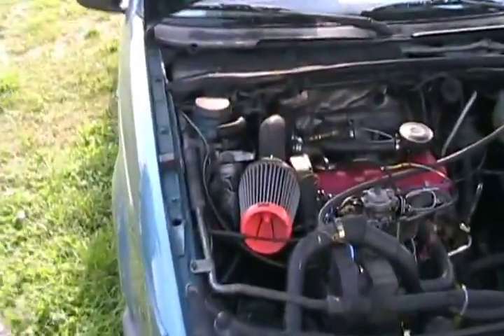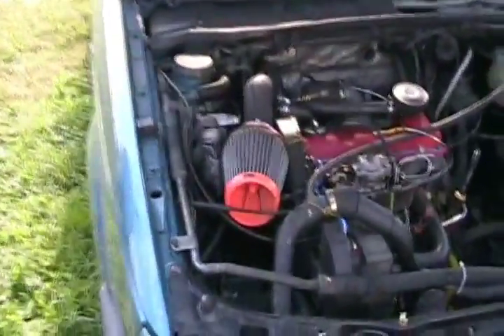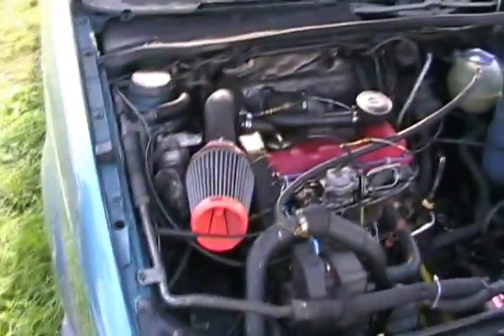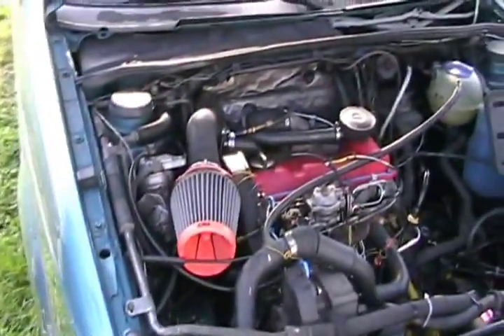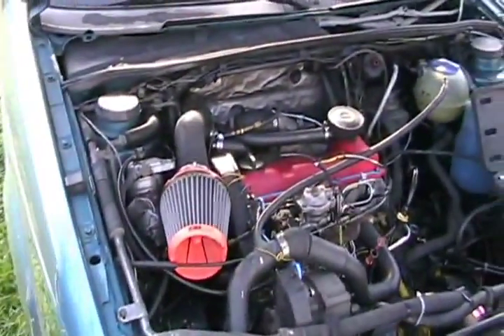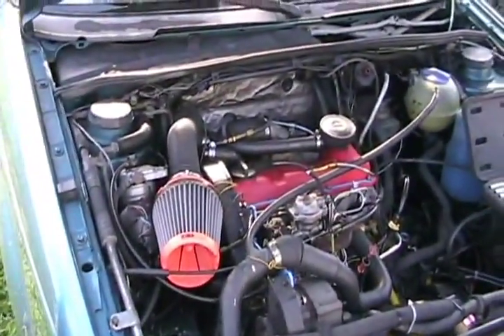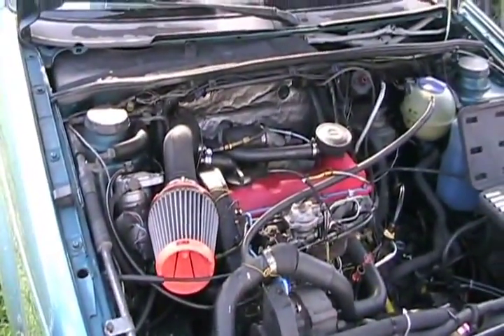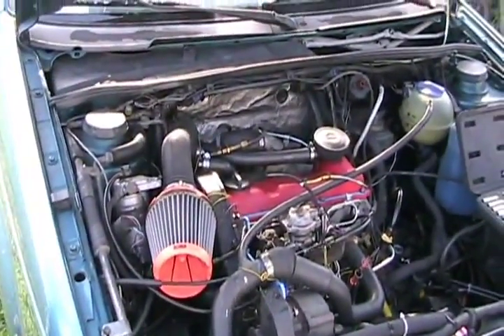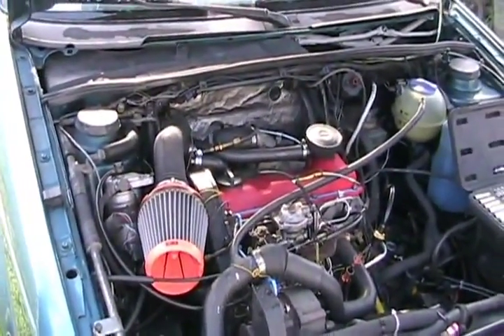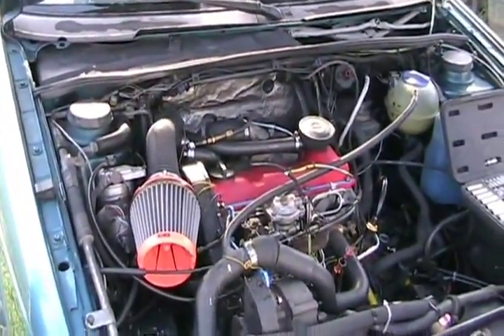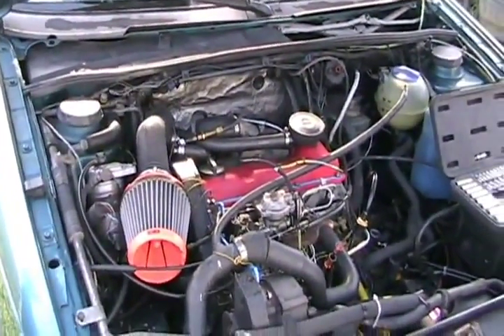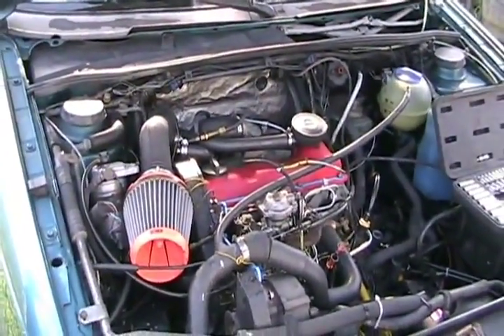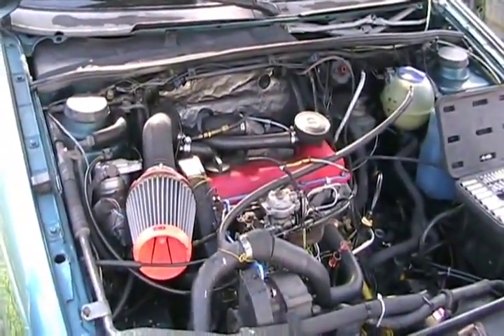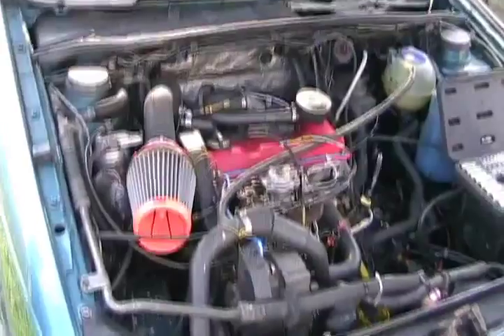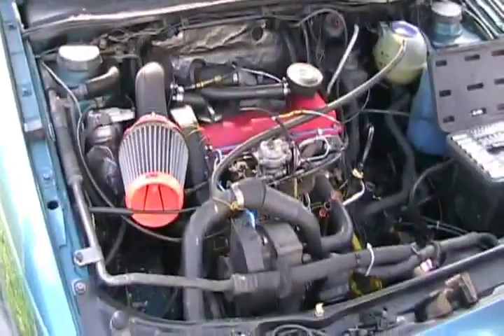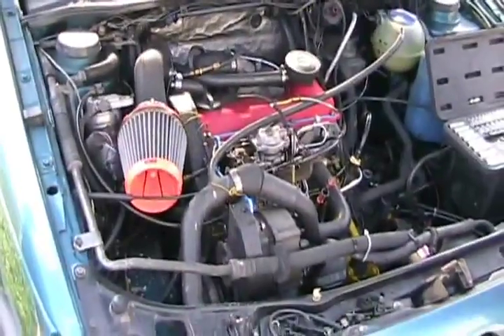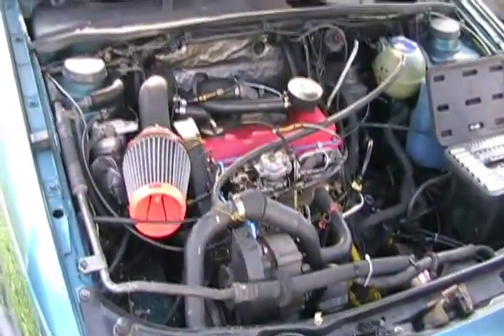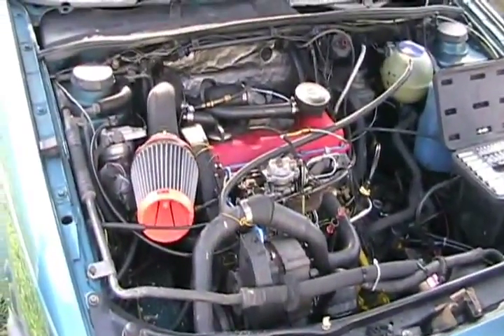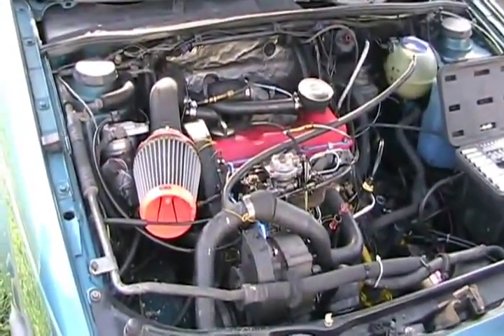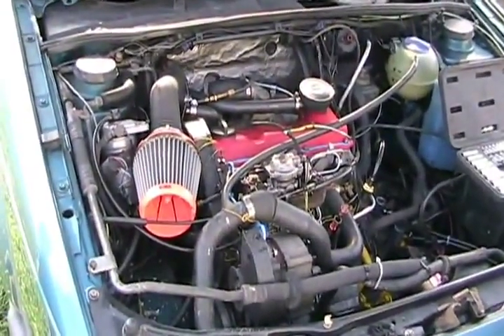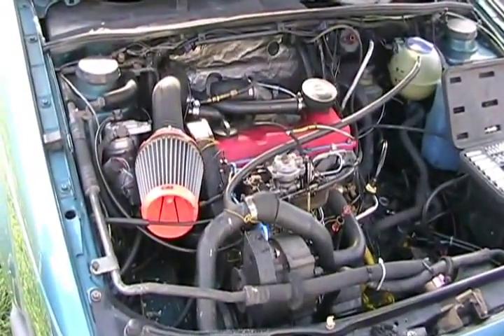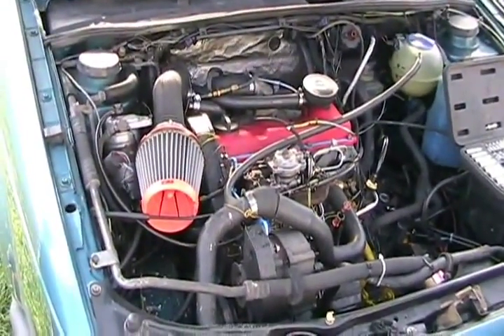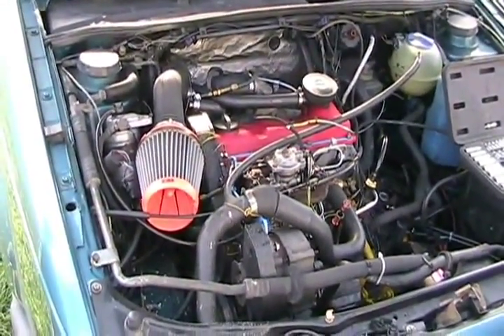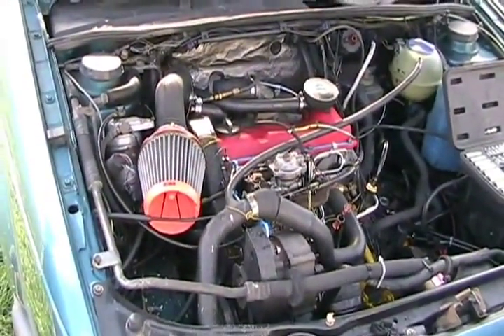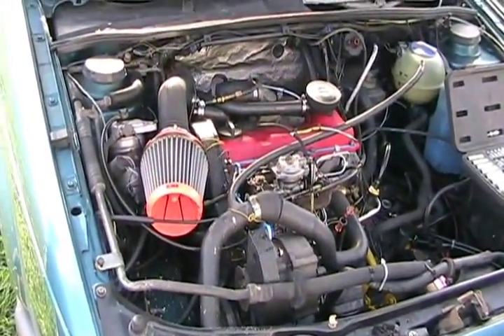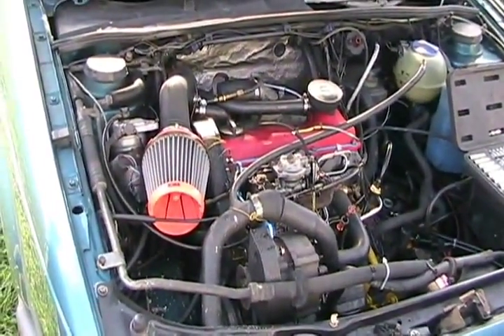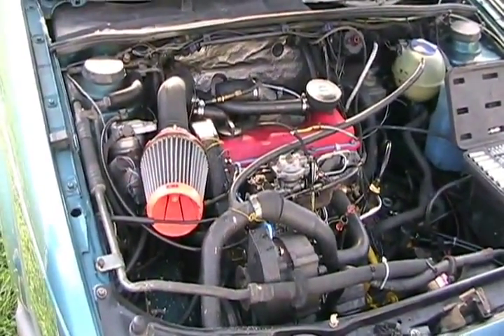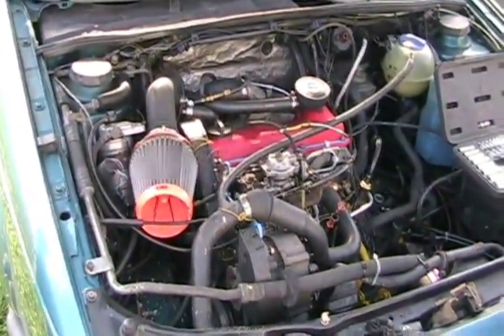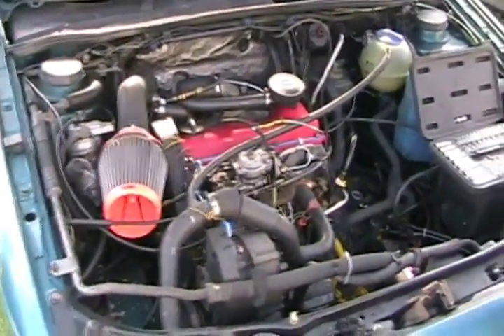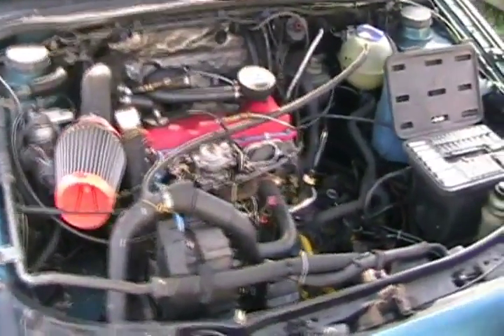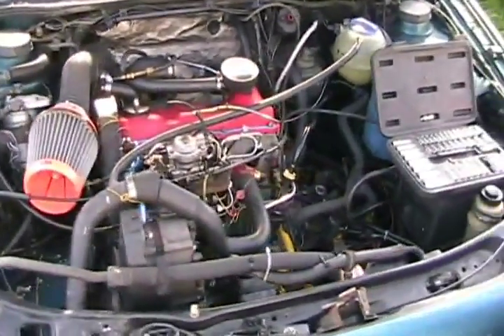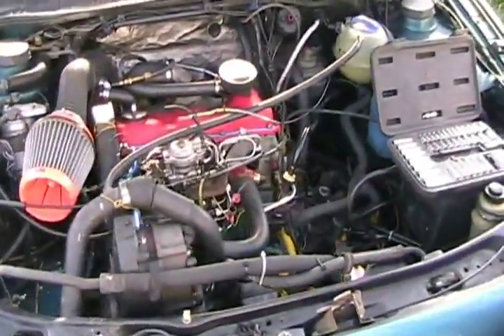Nice Sunday morning job. It's not supposed to be in here — well, it used to be a gasser. He converted it to diesel and made it automatic.